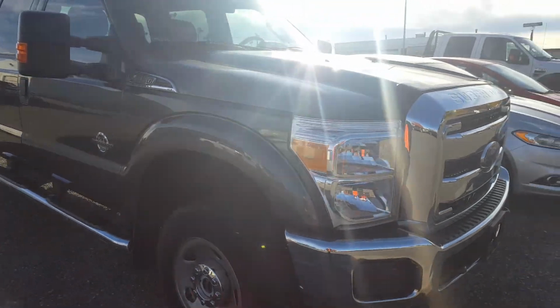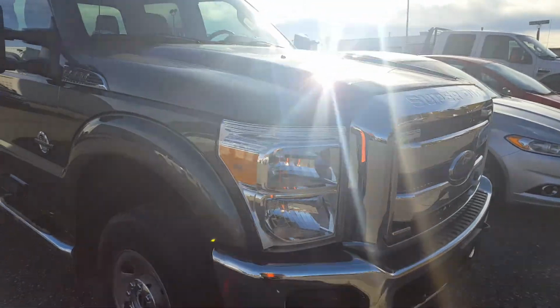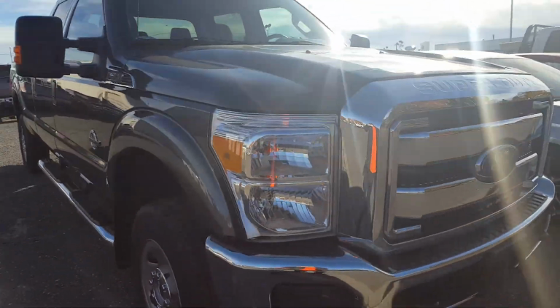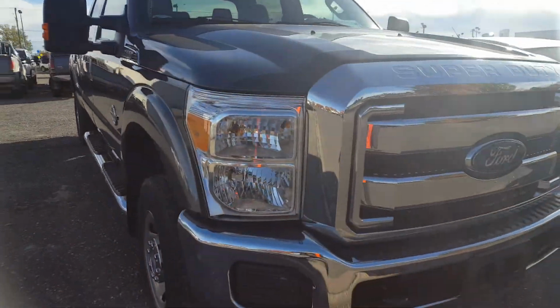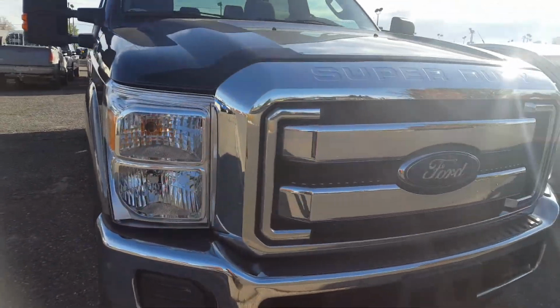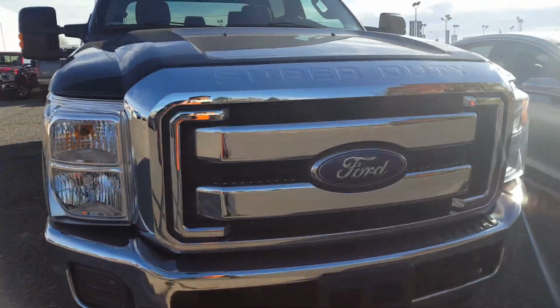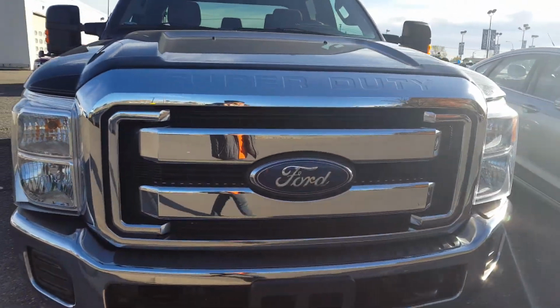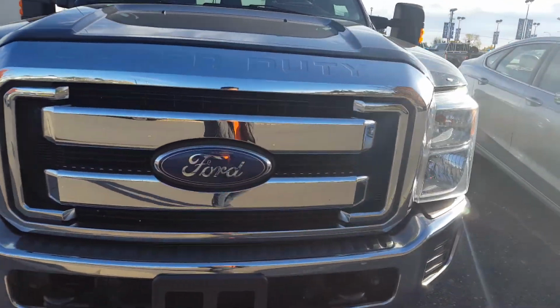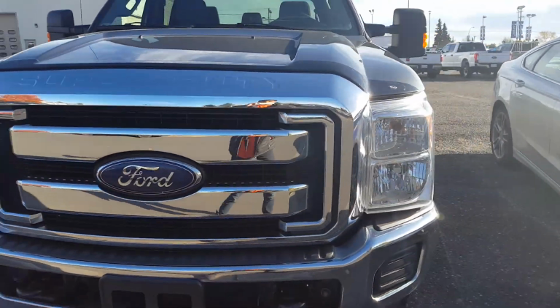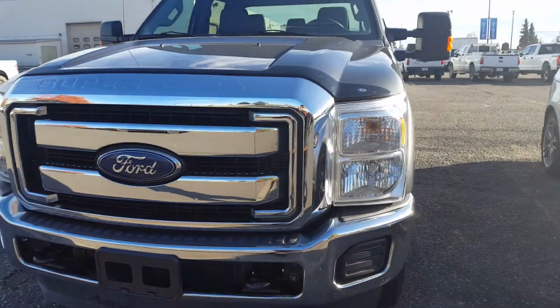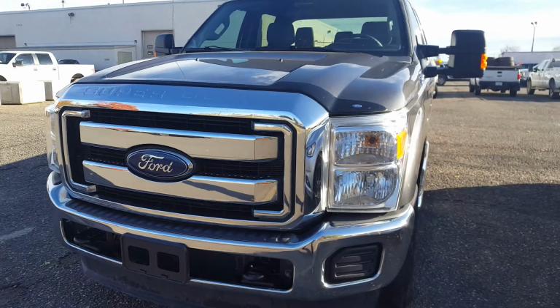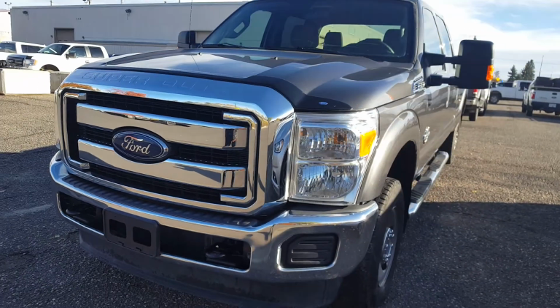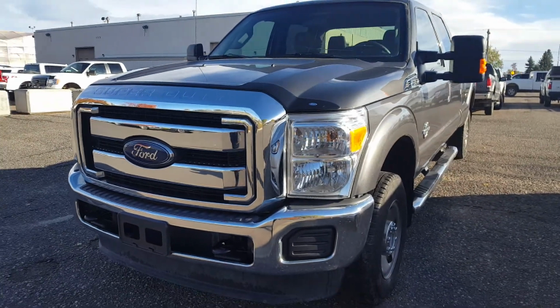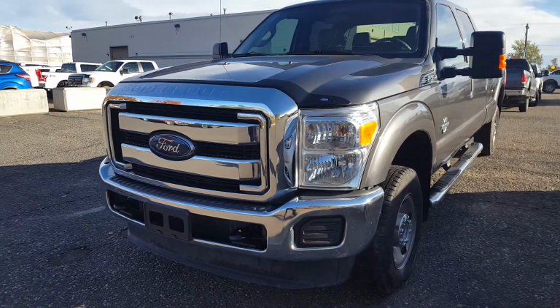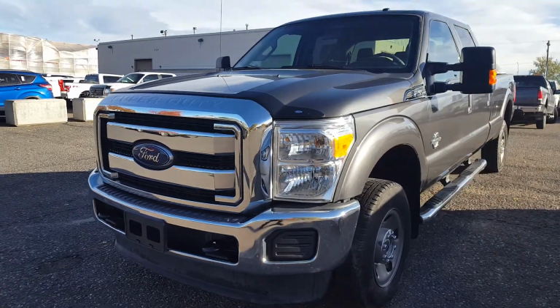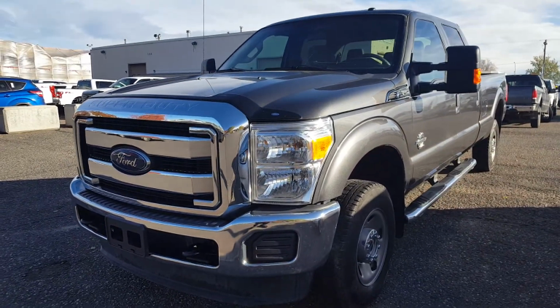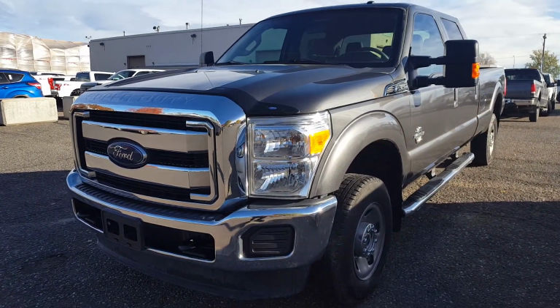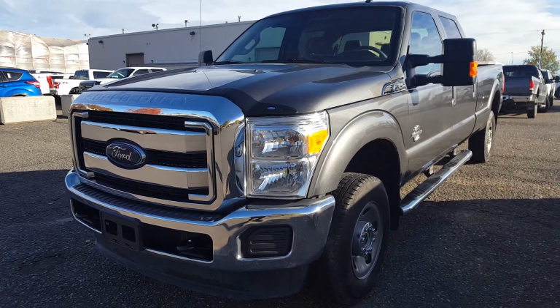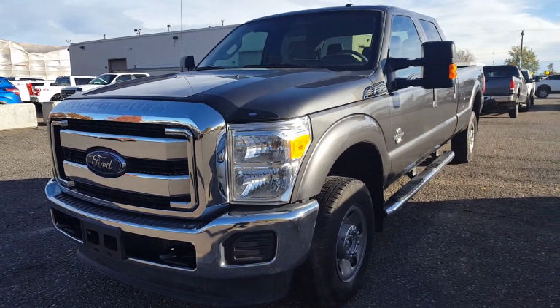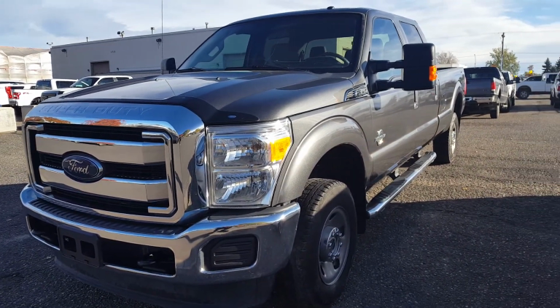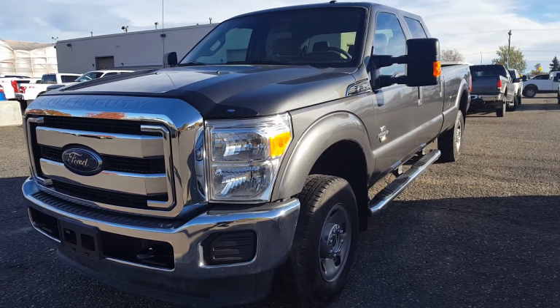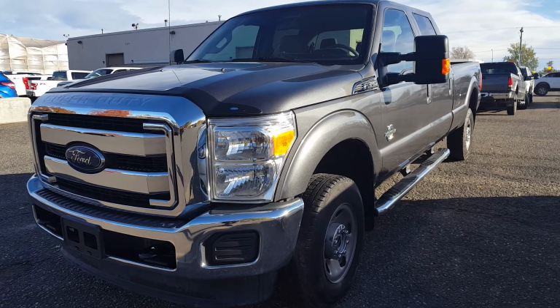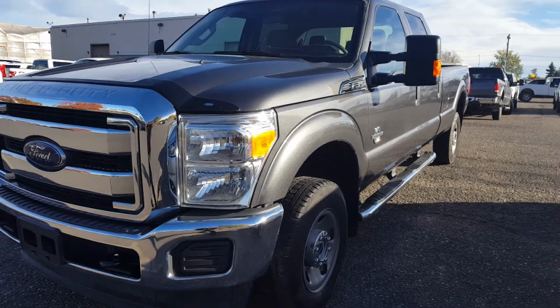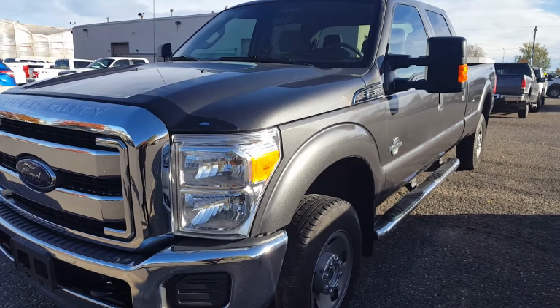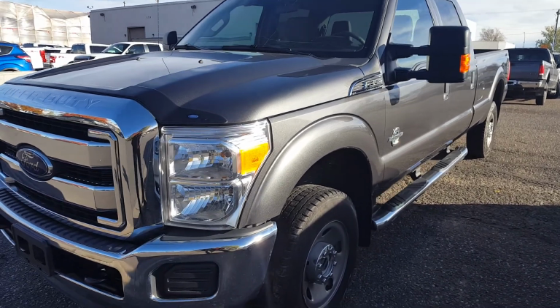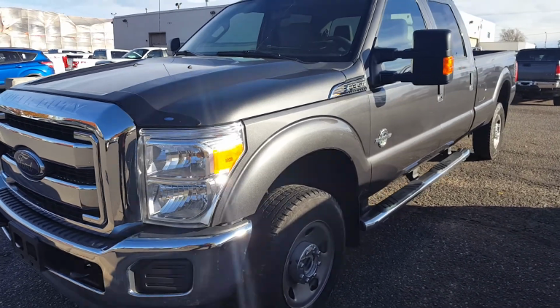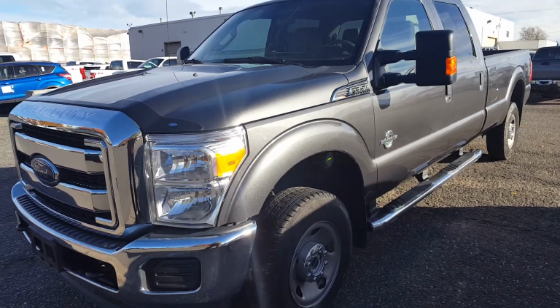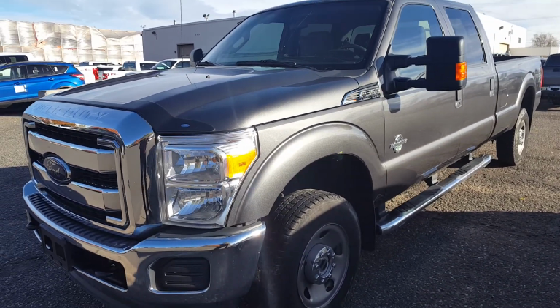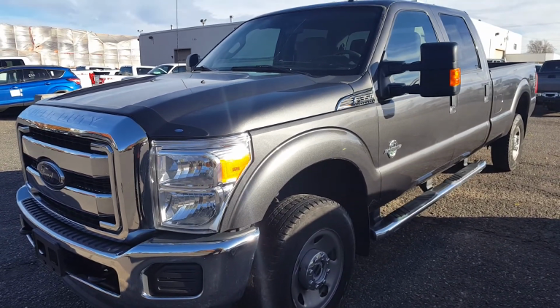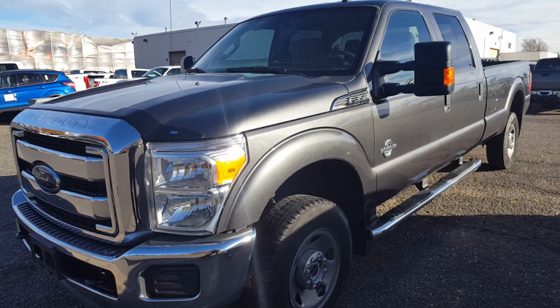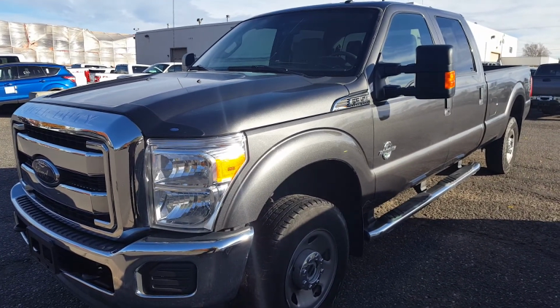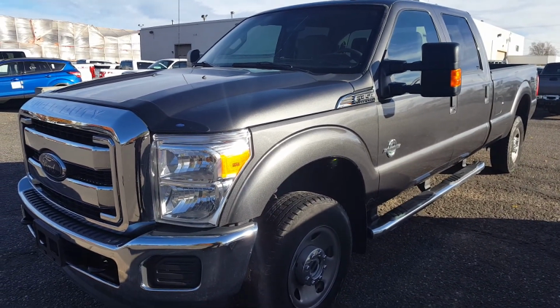Hello everybody here at PG Motors, about to take a very quick look at the exterior of this pre-owned 2015 Ford F-350 Super Duty. It's the 4-door crew cab with 4-wheel drive and a 6.7 liter V8 diesel engine.